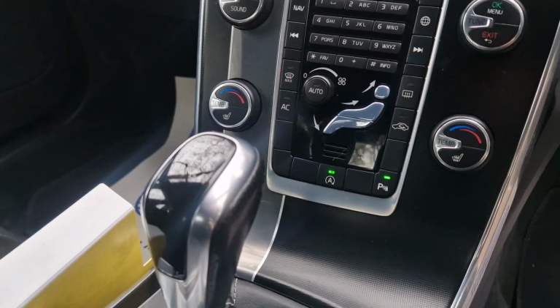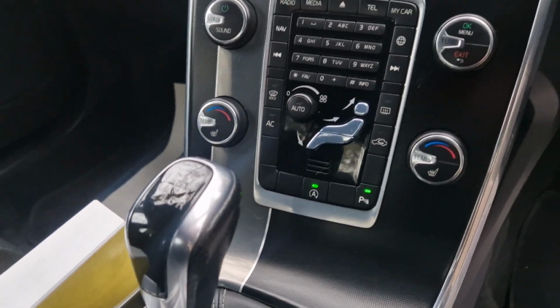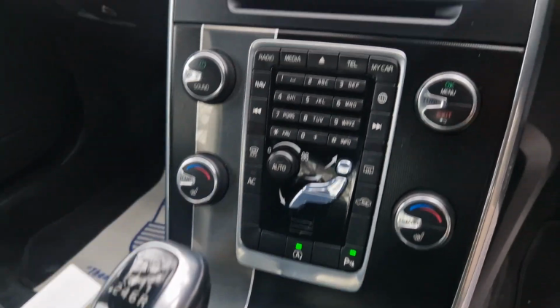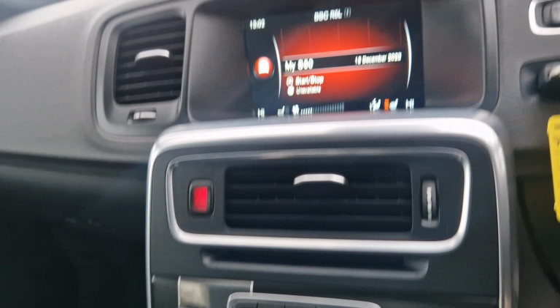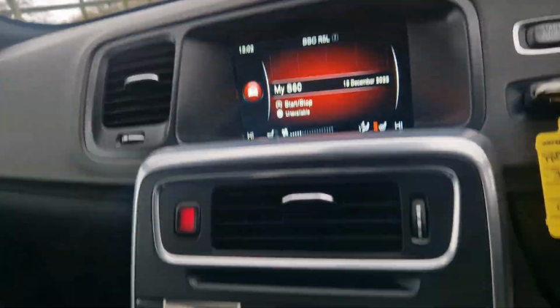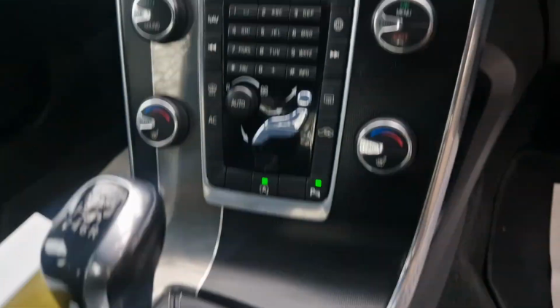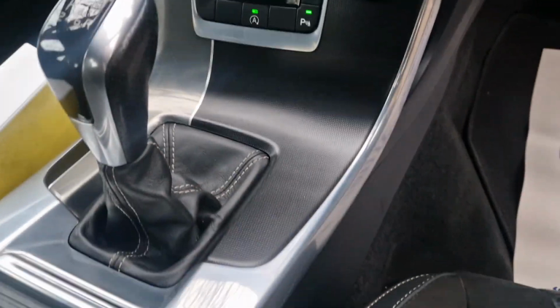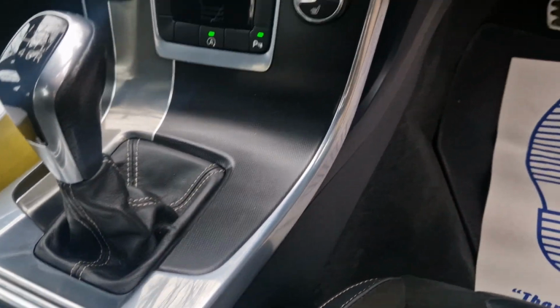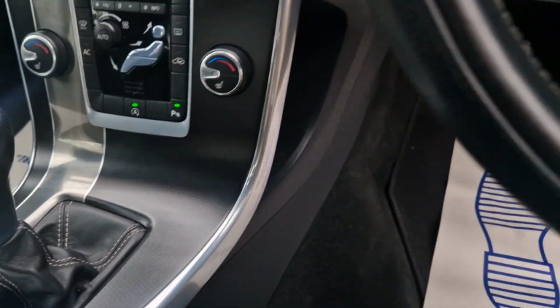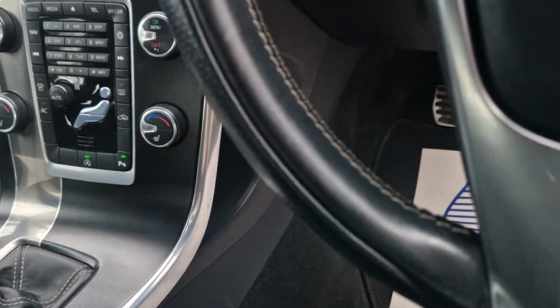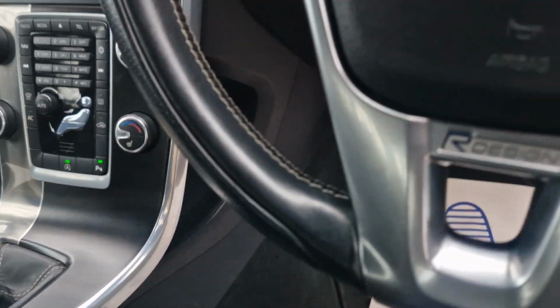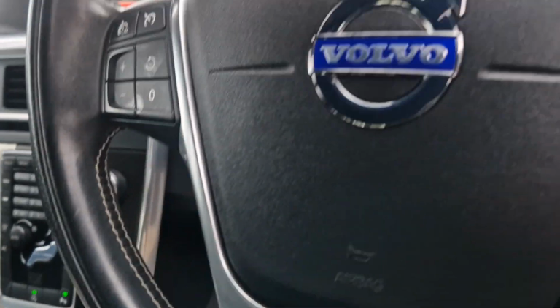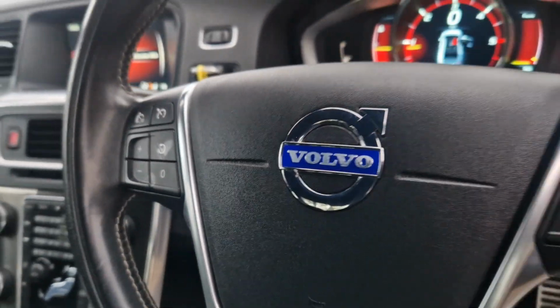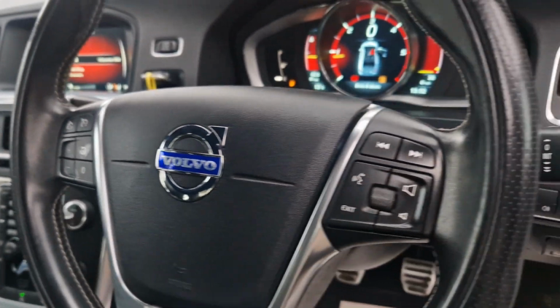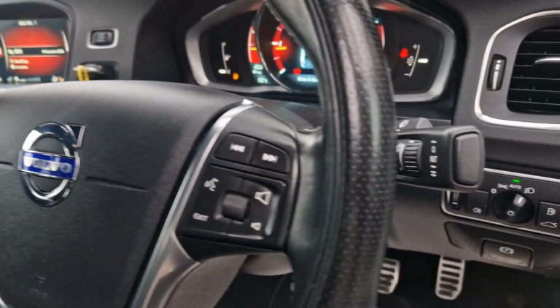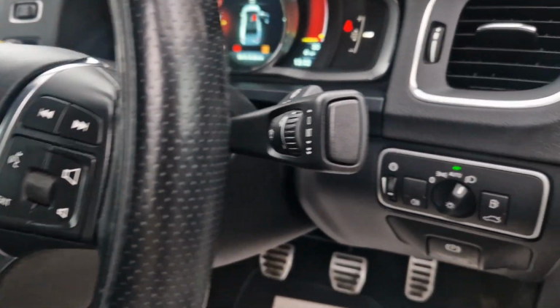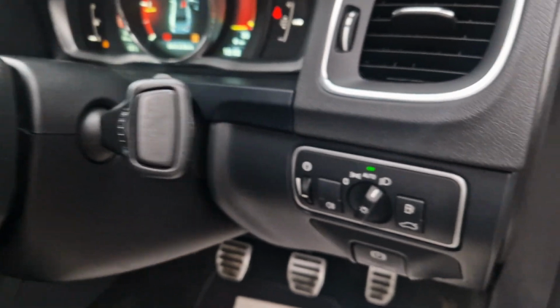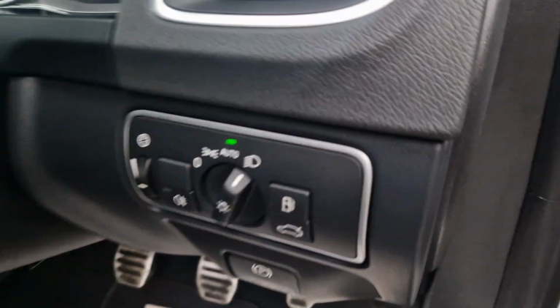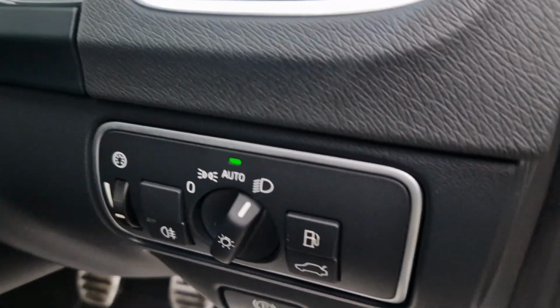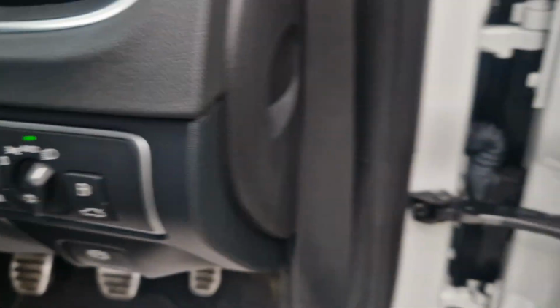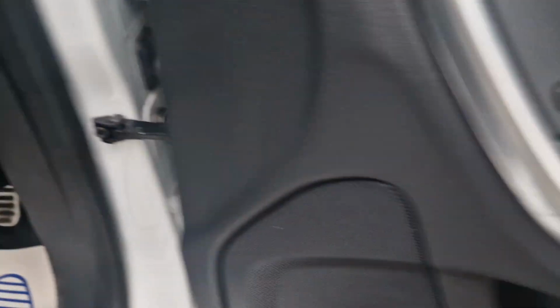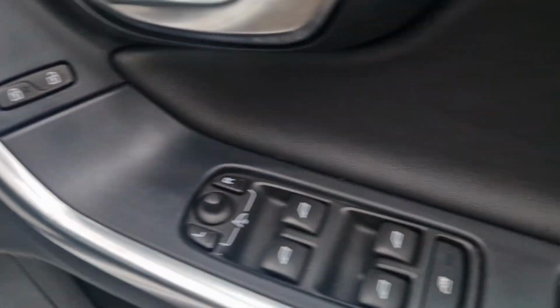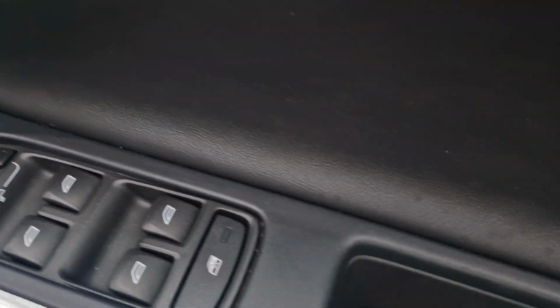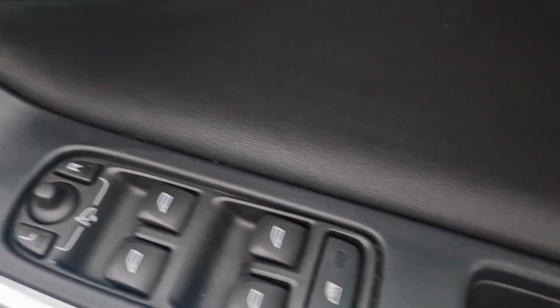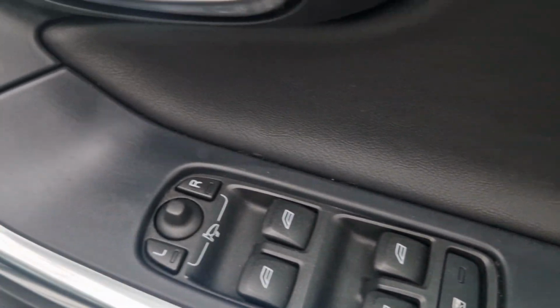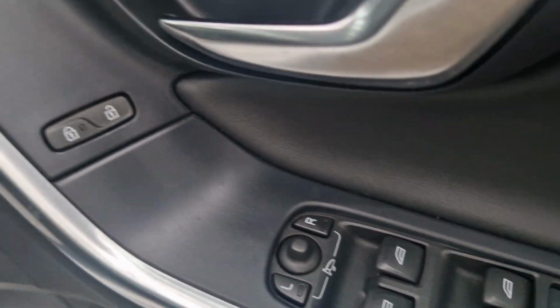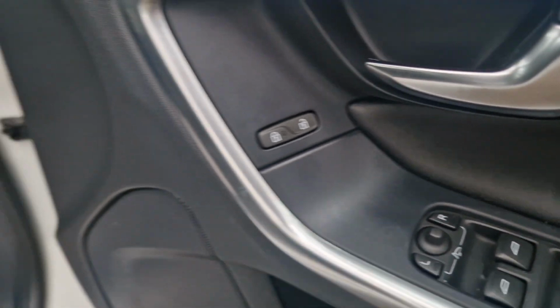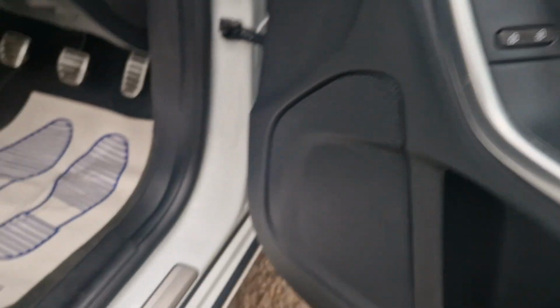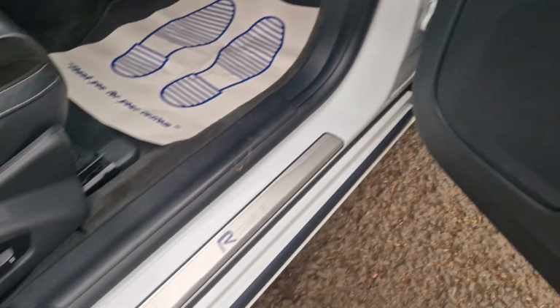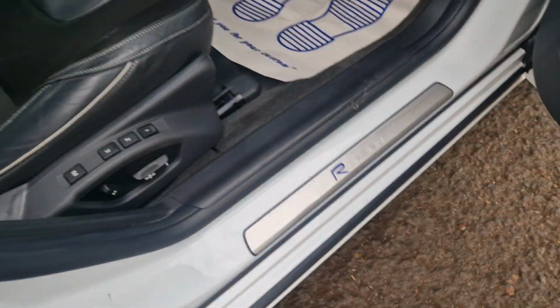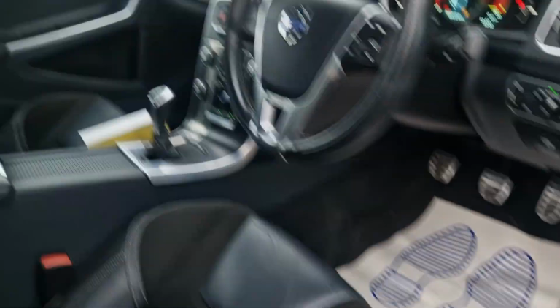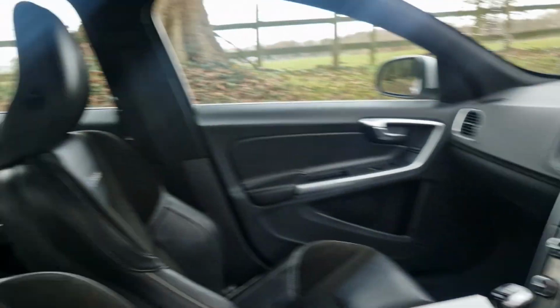Six speed box for economy. You've got the sat-nav, you've got the heated seats. It's got great mileage — just over 59,000. We've got the cruise control, the auto lights, the mirror pack, and all that detail there.